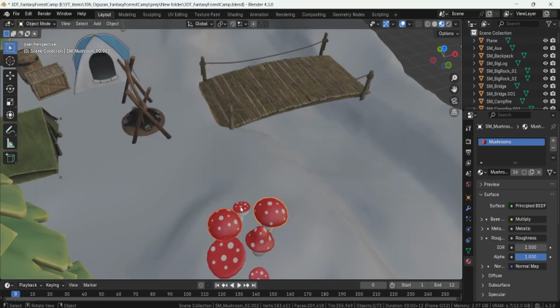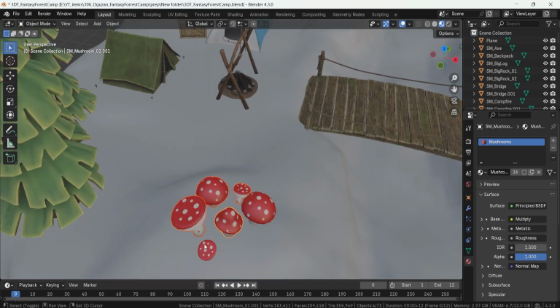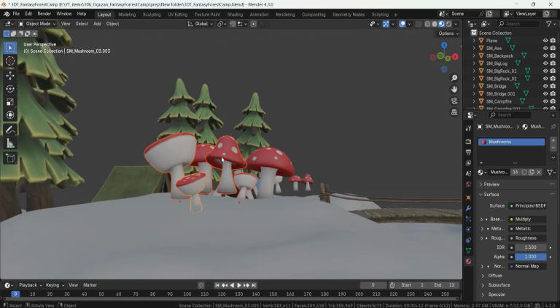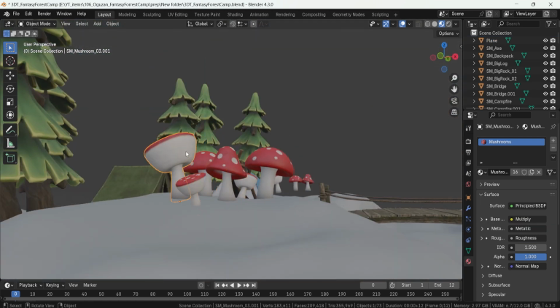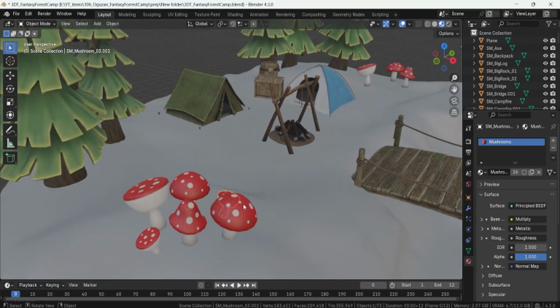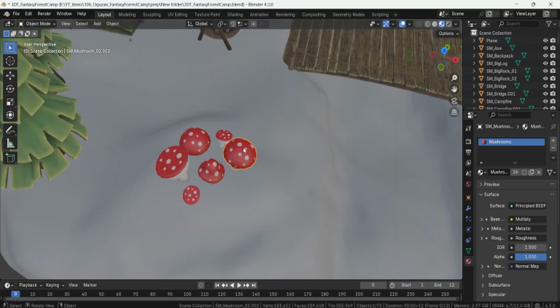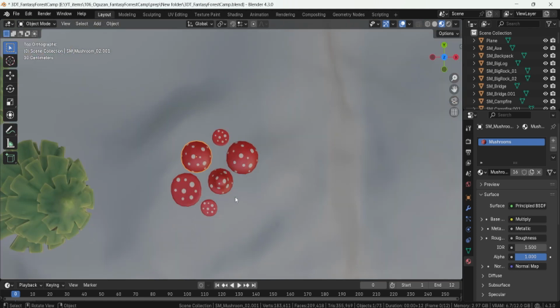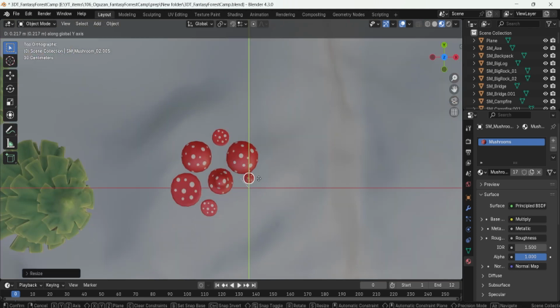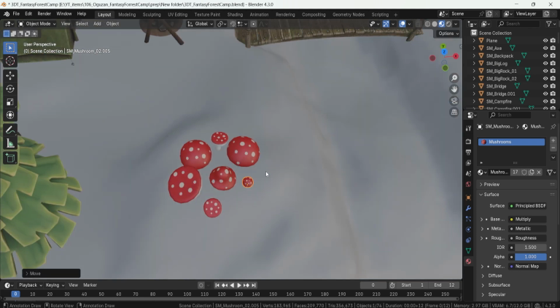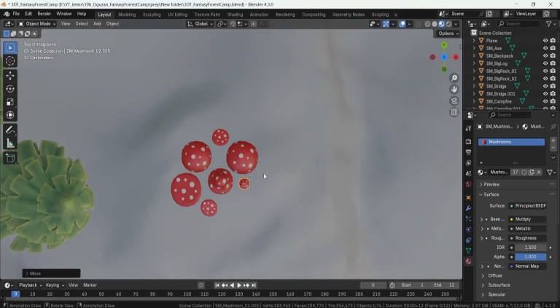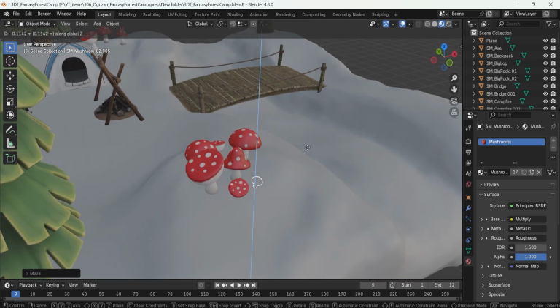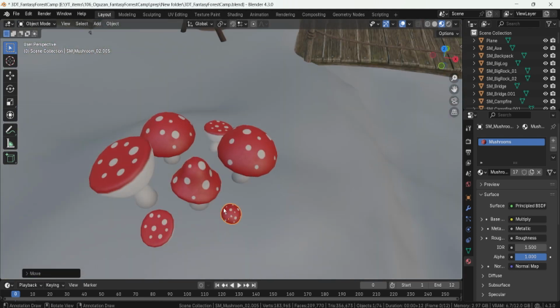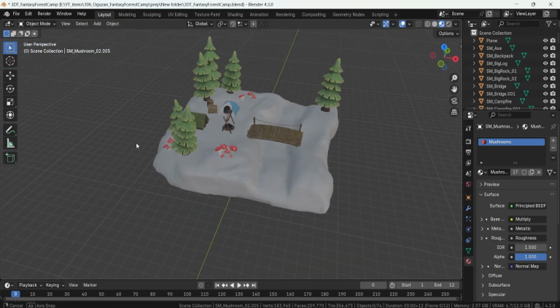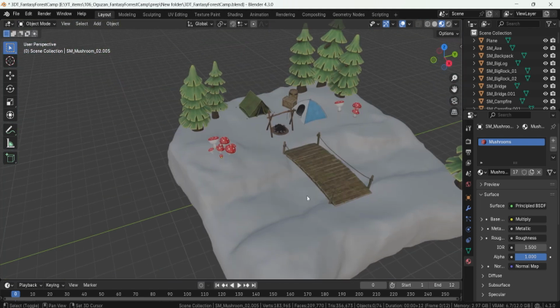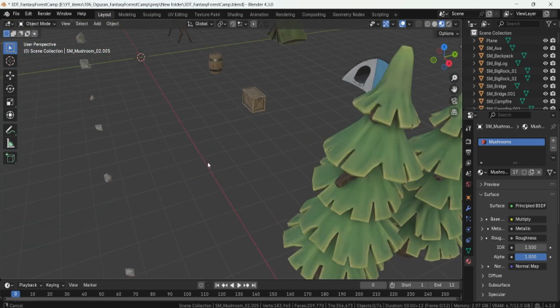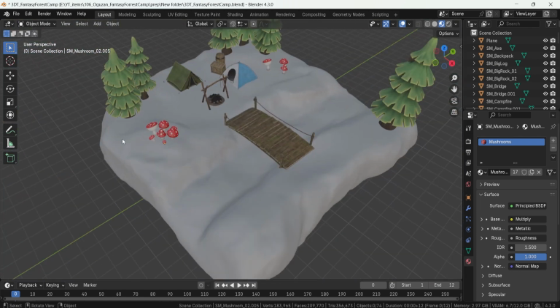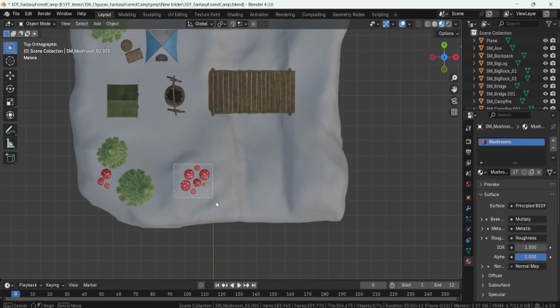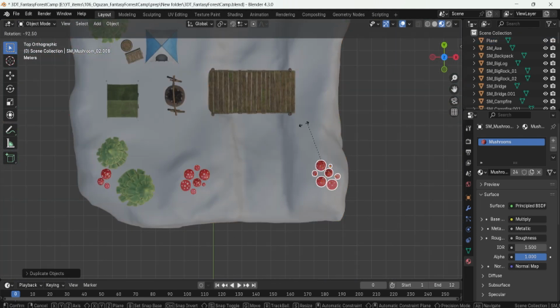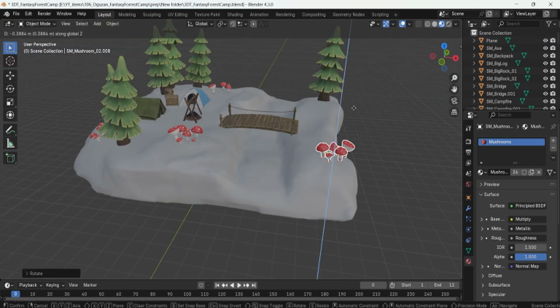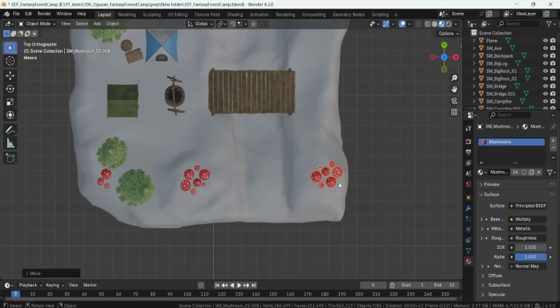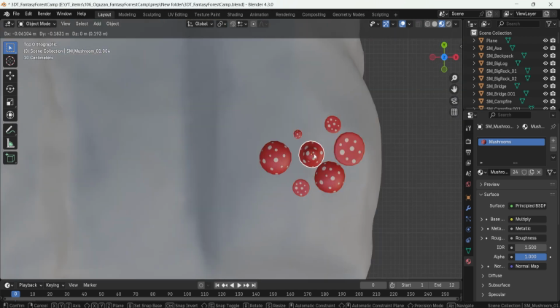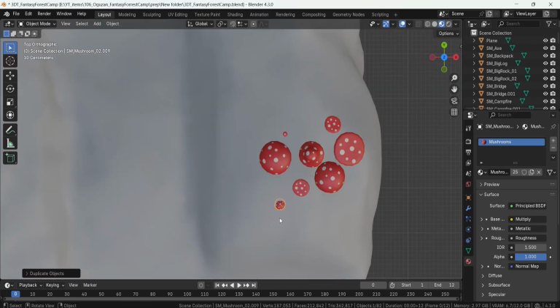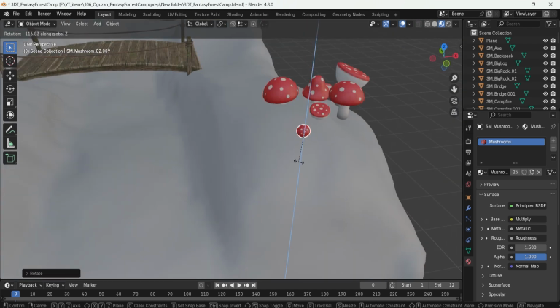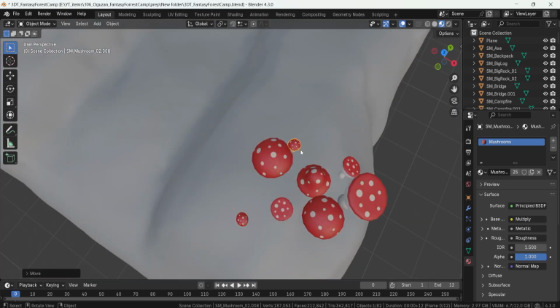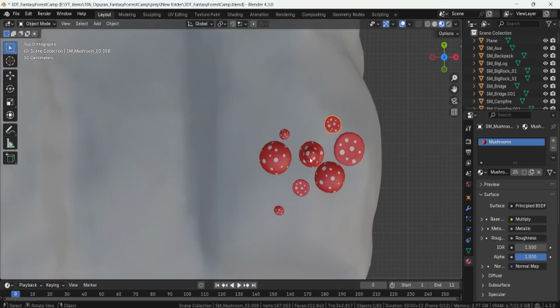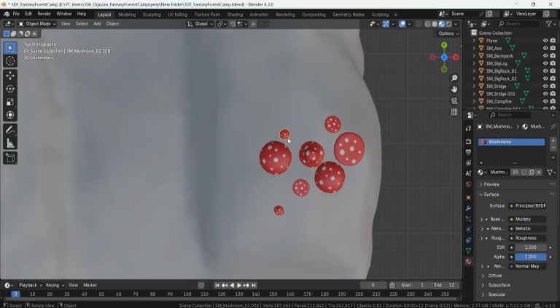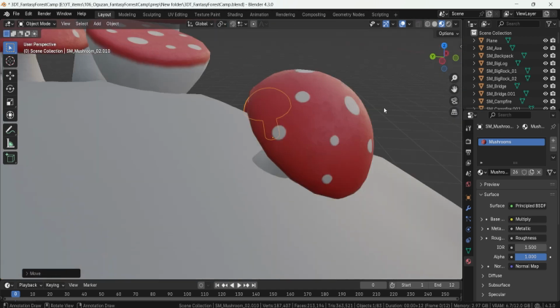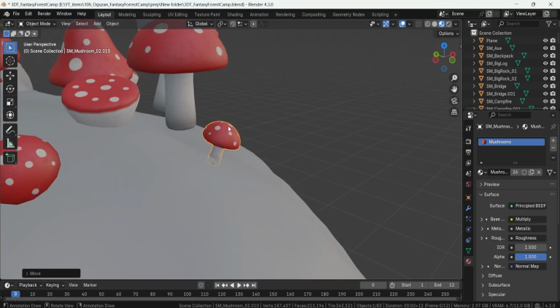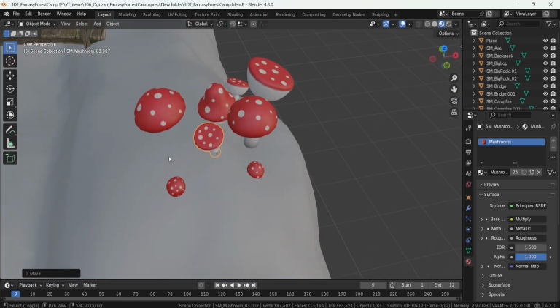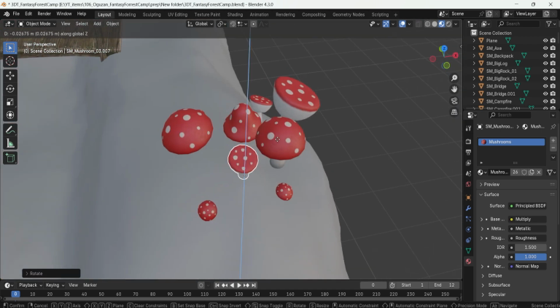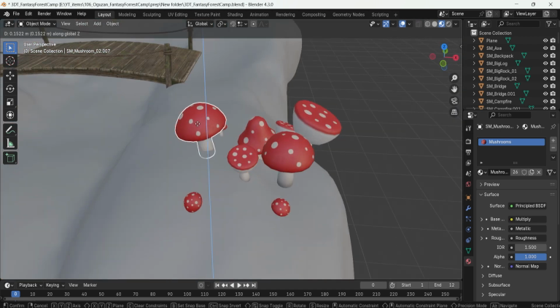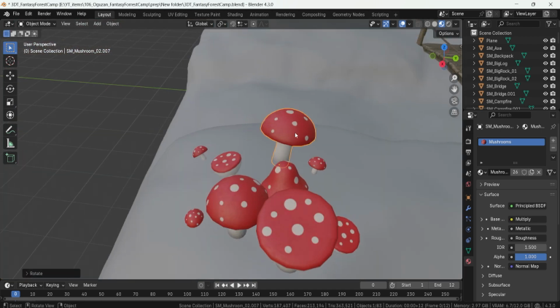Also included are props for storage and scenery such as crate and barrel assets, and a wood bridge for crossing small streams or gaps to help break down the scene a little more. The overall setup features 17 materials with 2048 textures — high quality for a polished stylized aesthetic.